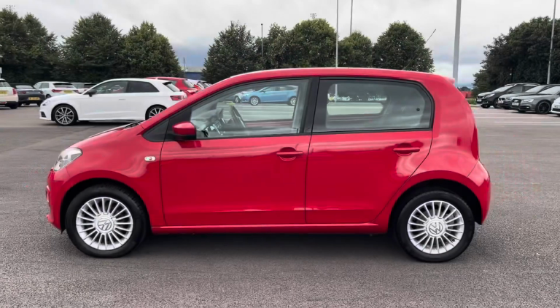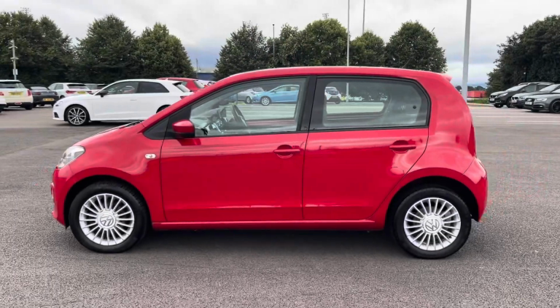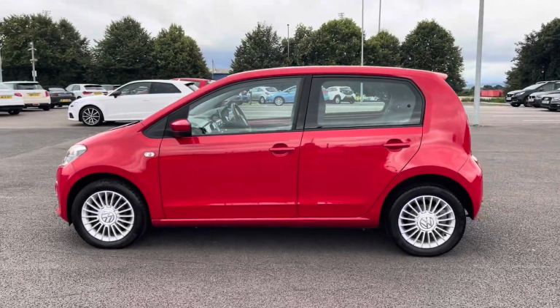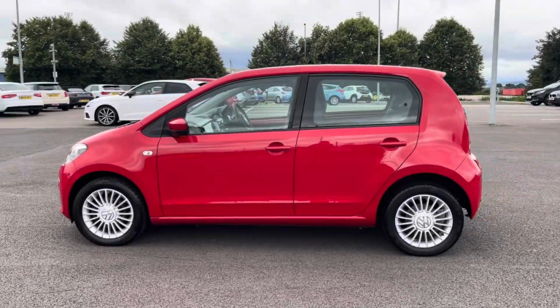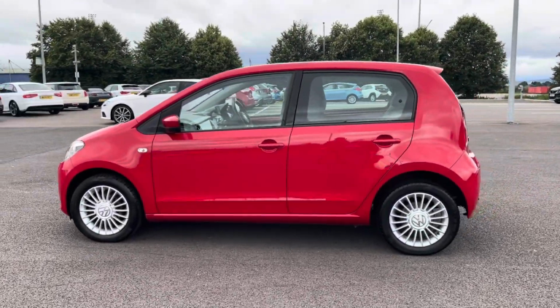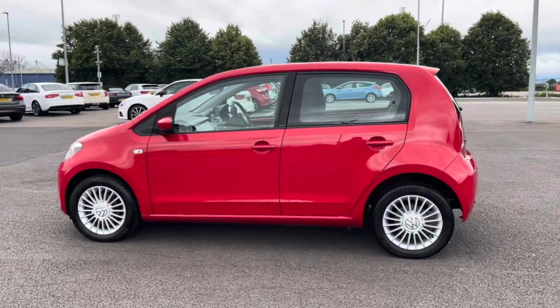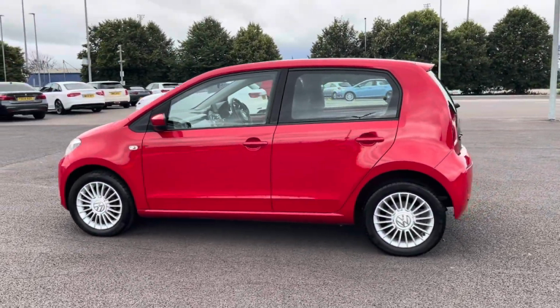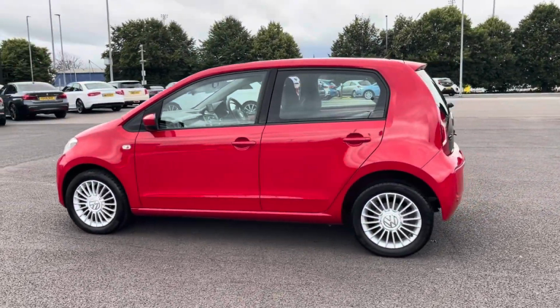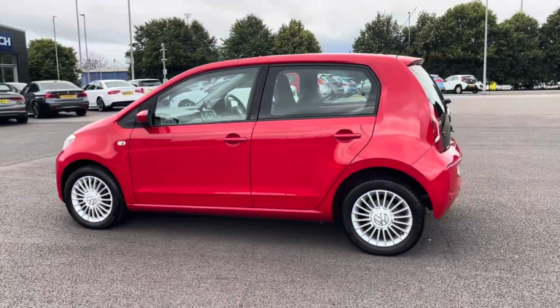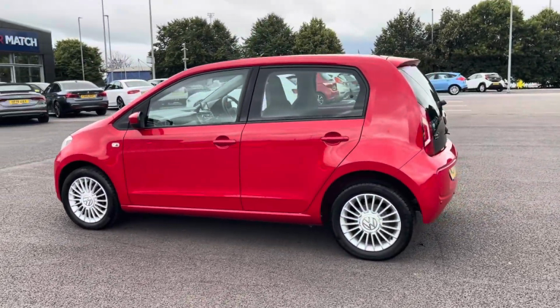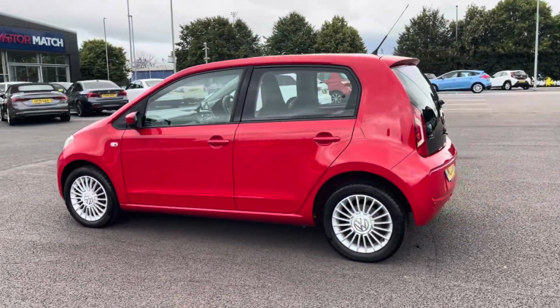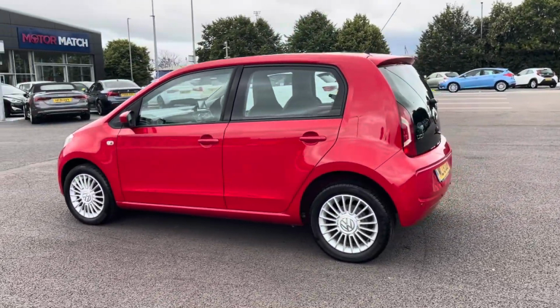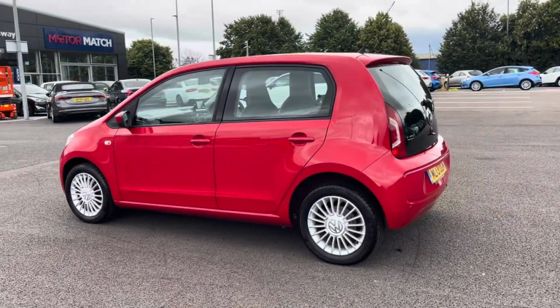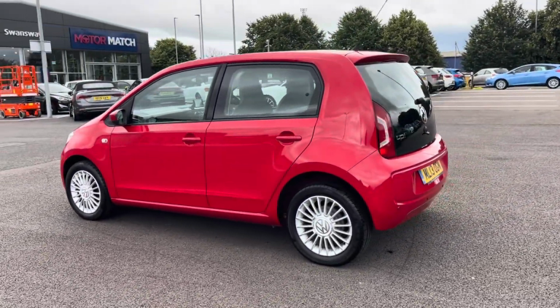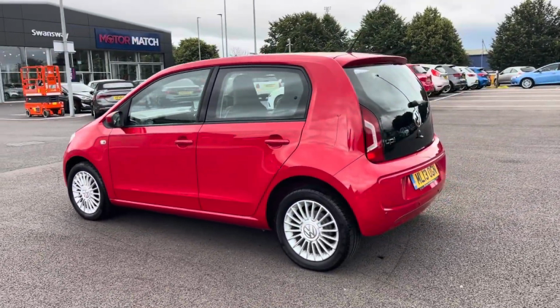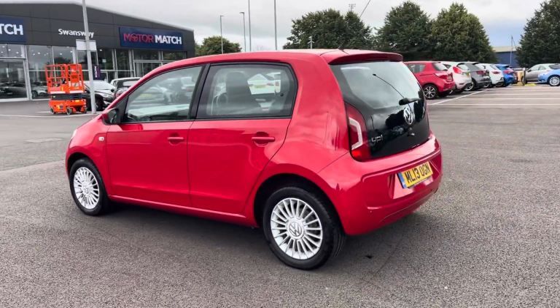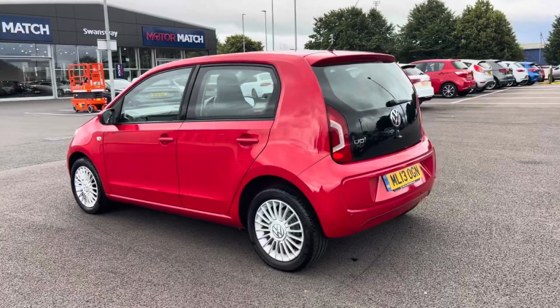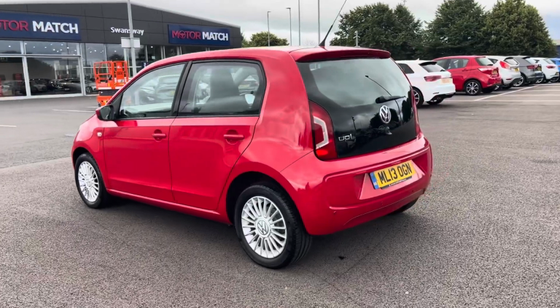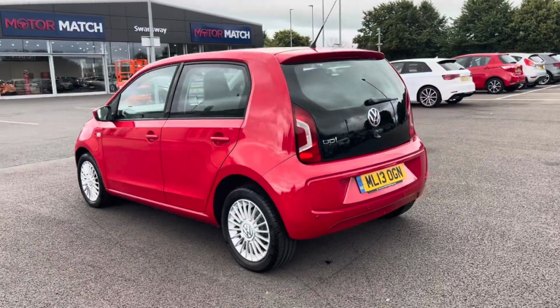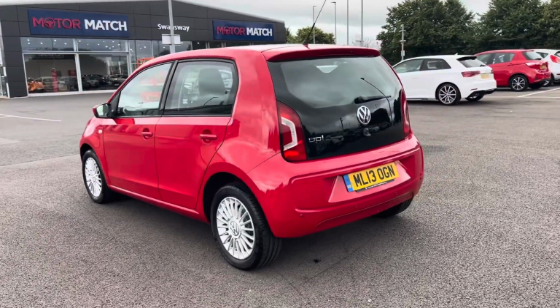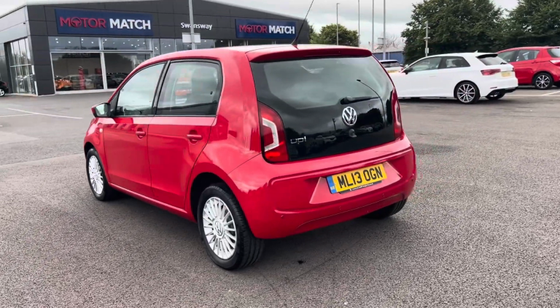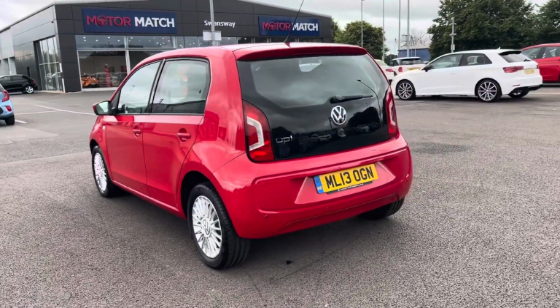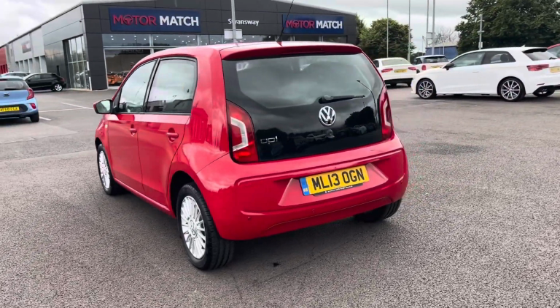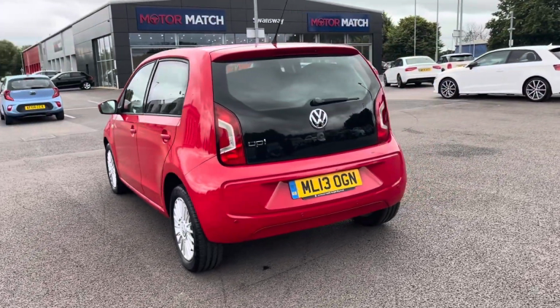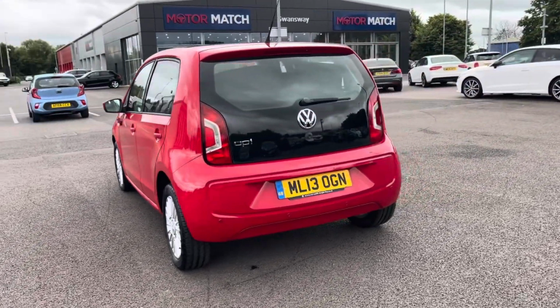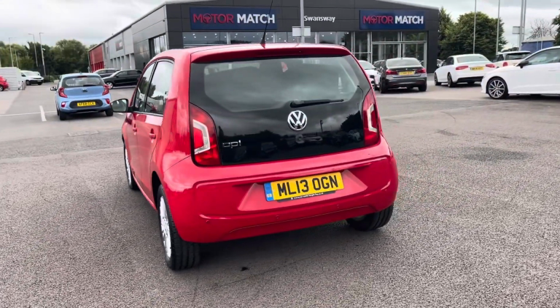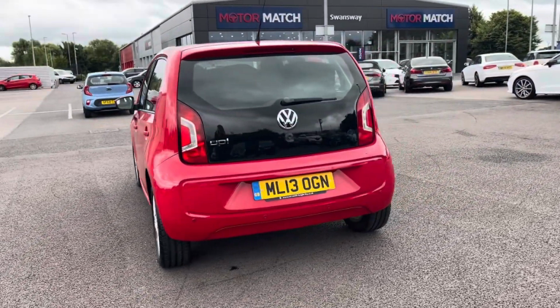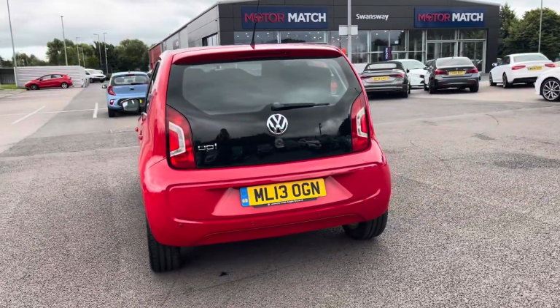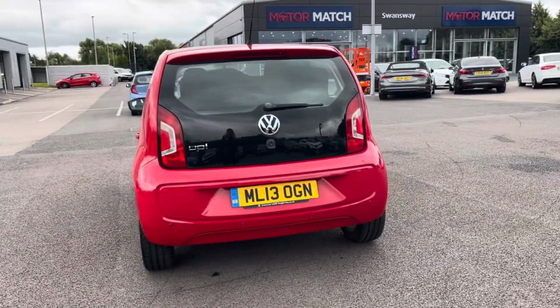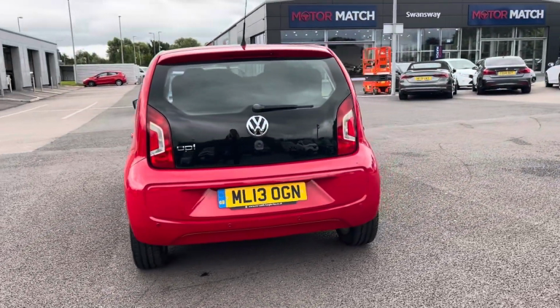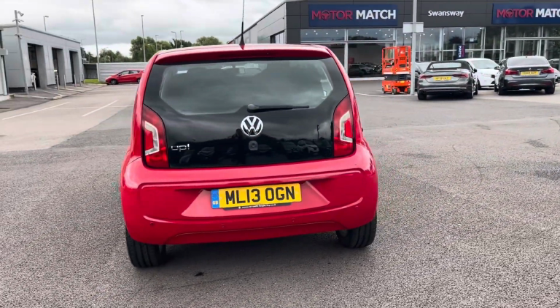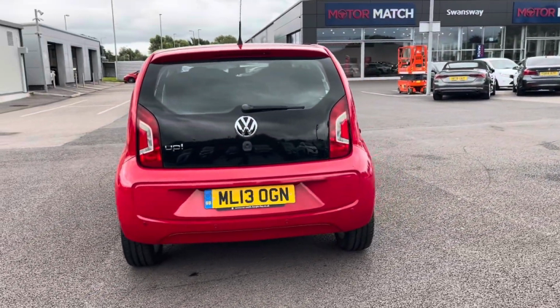This 2013 vehicle comes in a stunning tornado red colour, from one previous owner, and it boasts a full service history with the last completed at 20,597 miles.